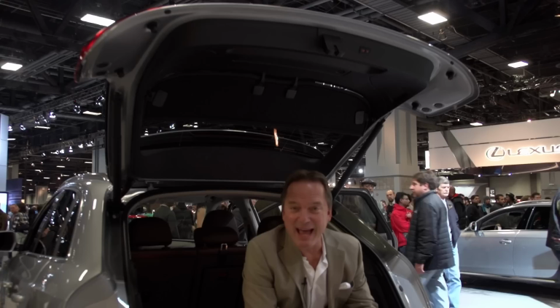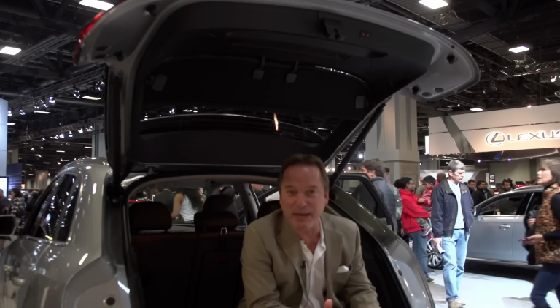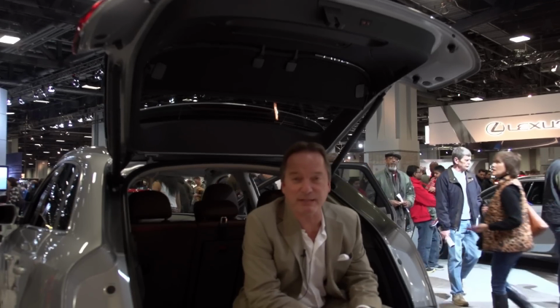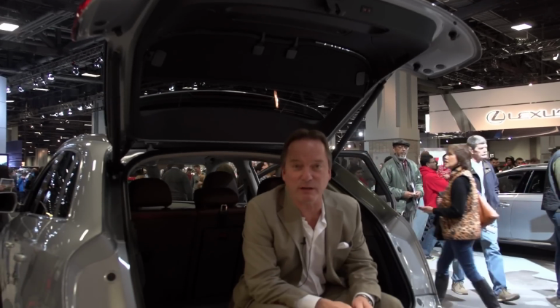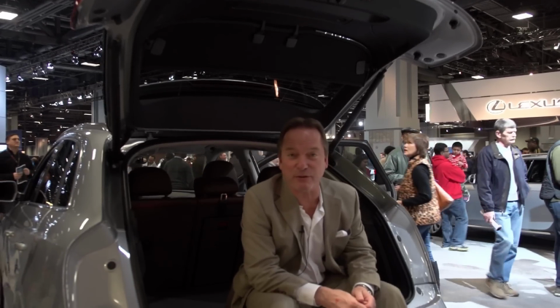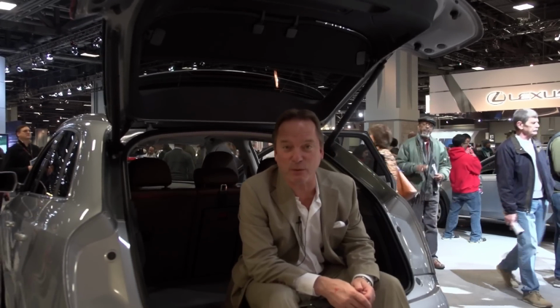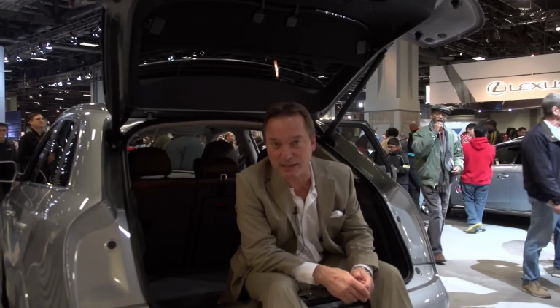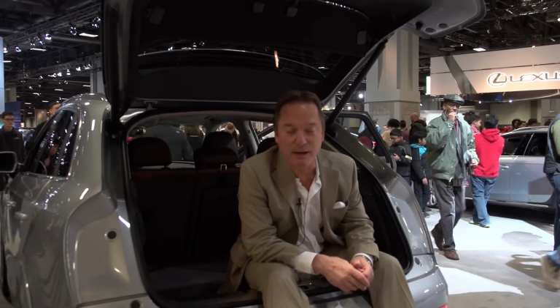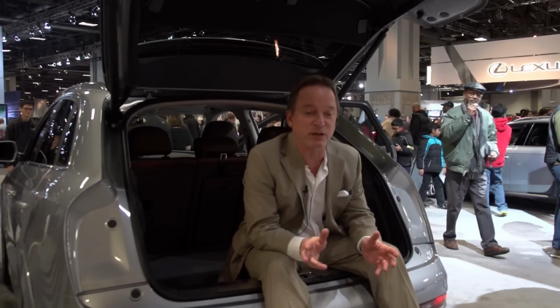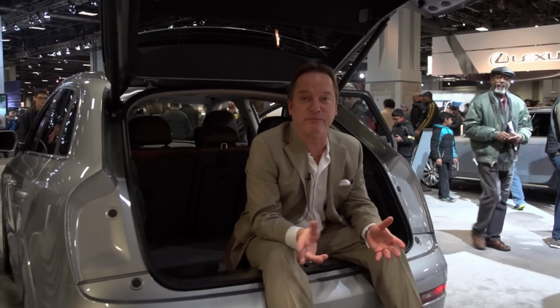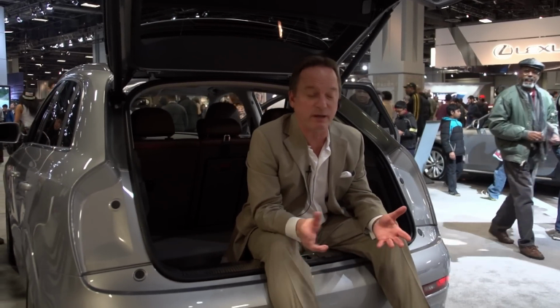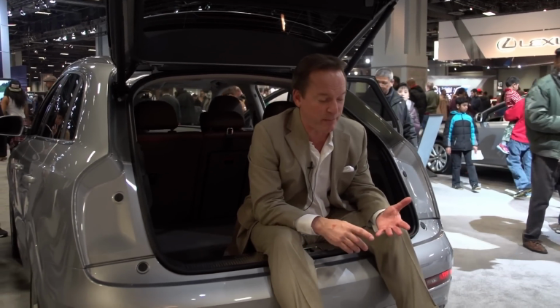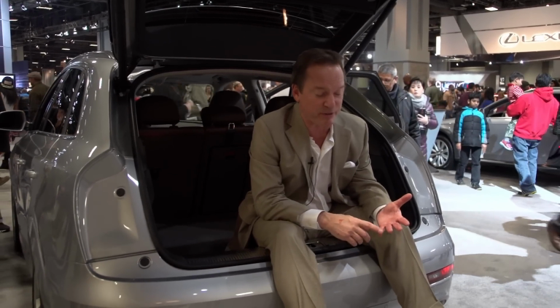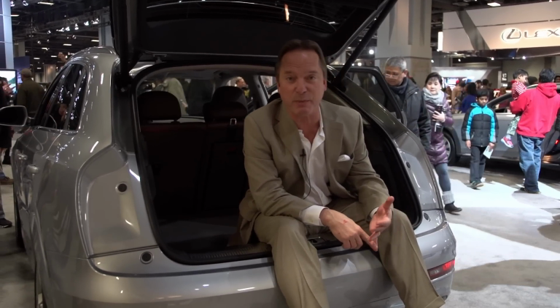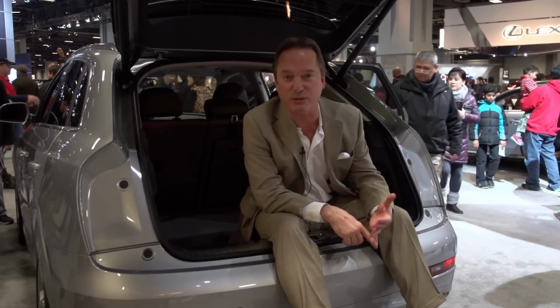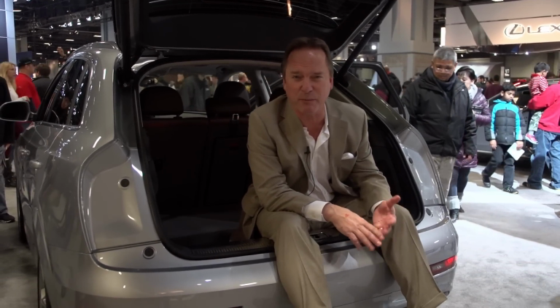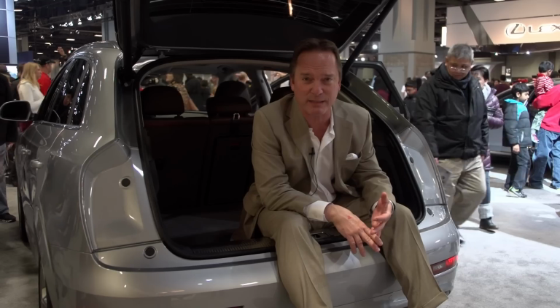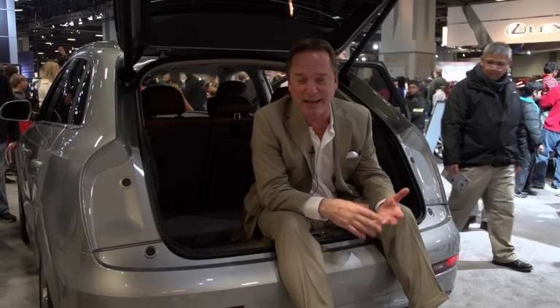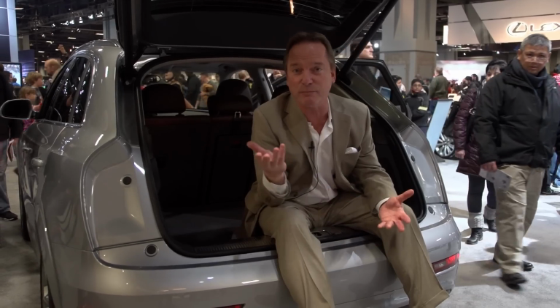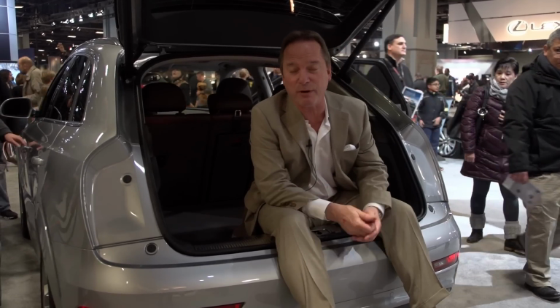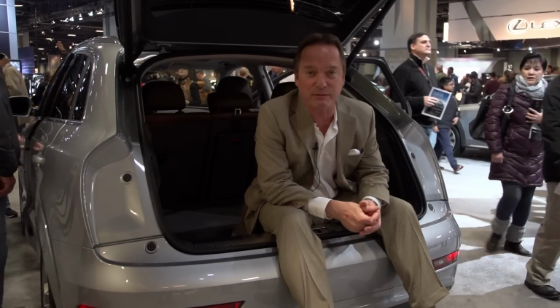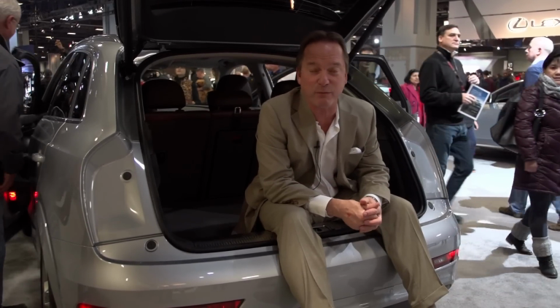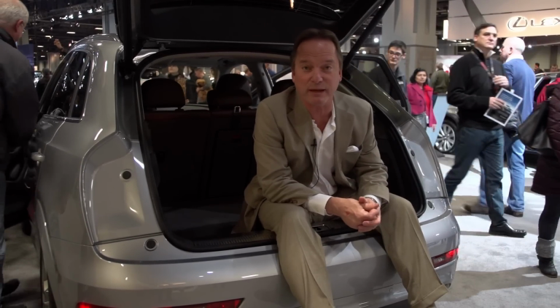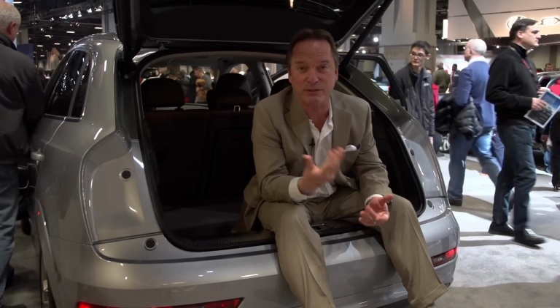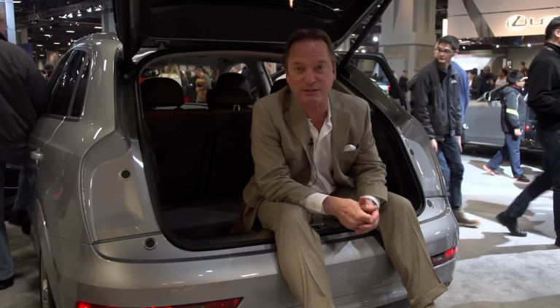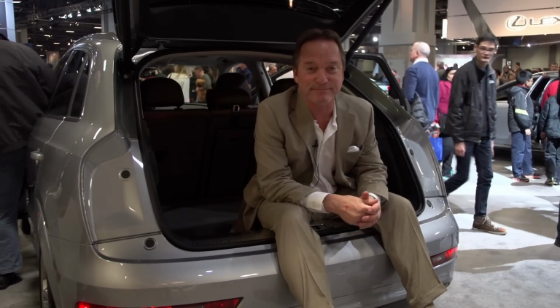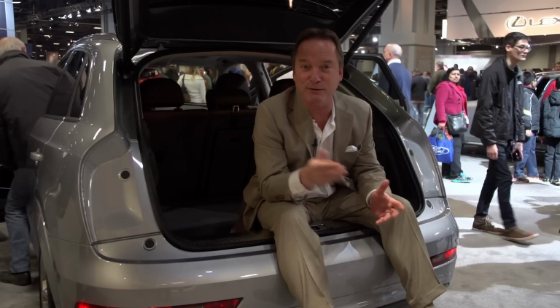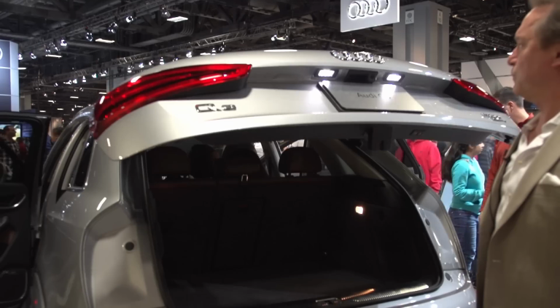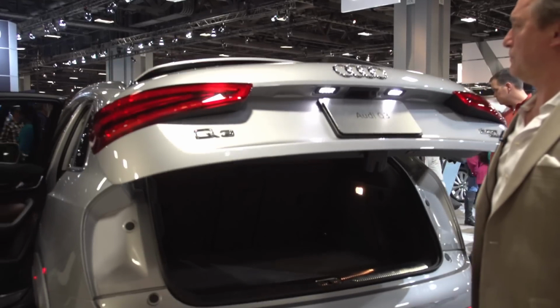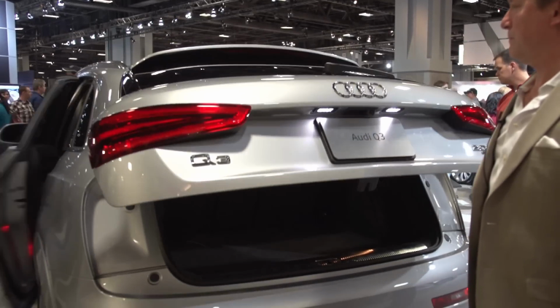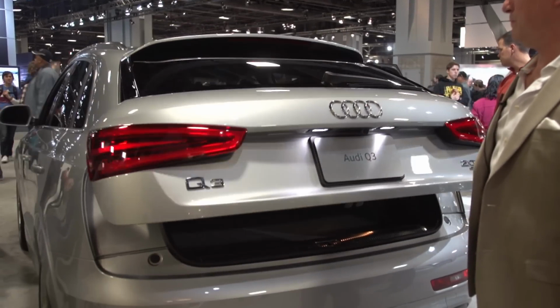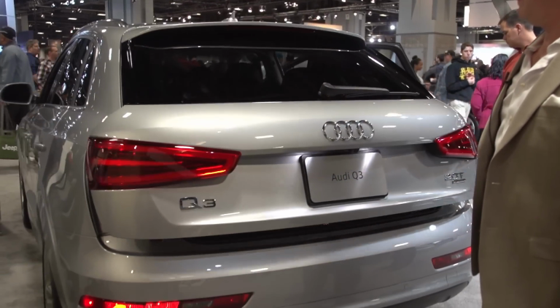The base price is running you about $34,600, but you can opt for the Prestige package or the Premium Plus and bring the price up to around $41,000 plus change. It's up to you. I can't wait to take one for a spin.